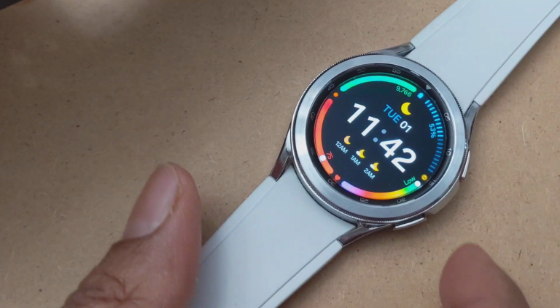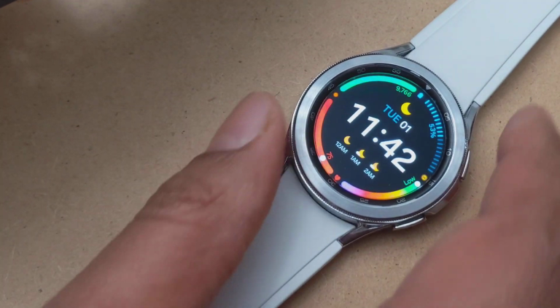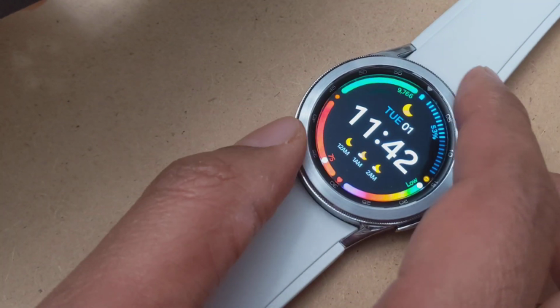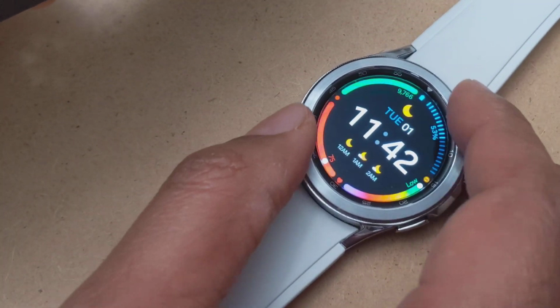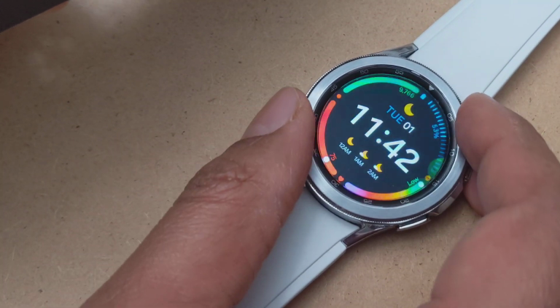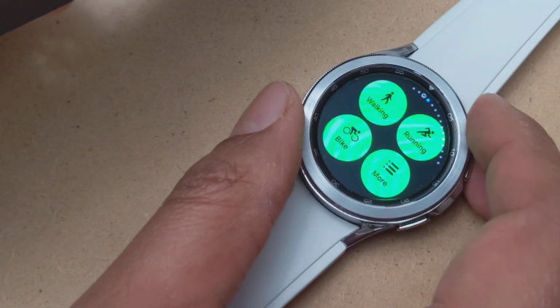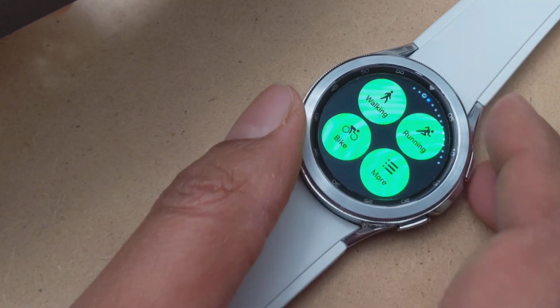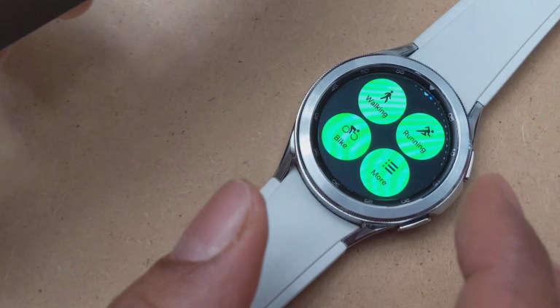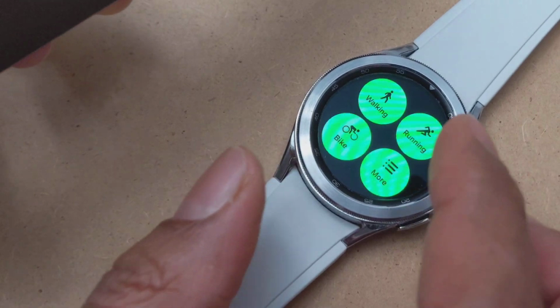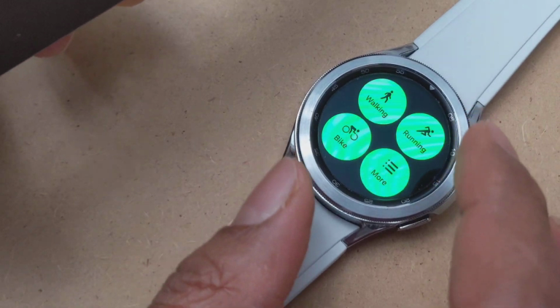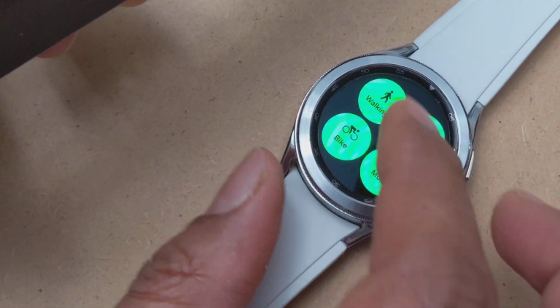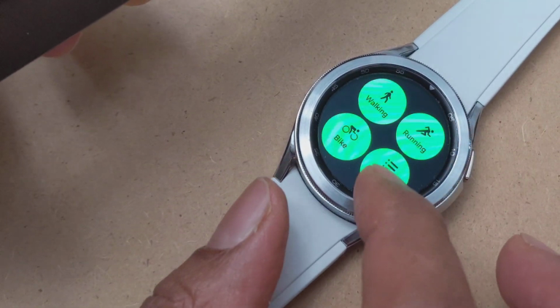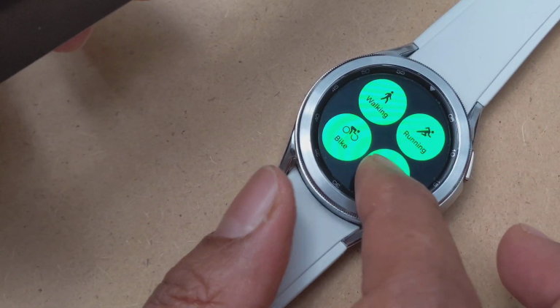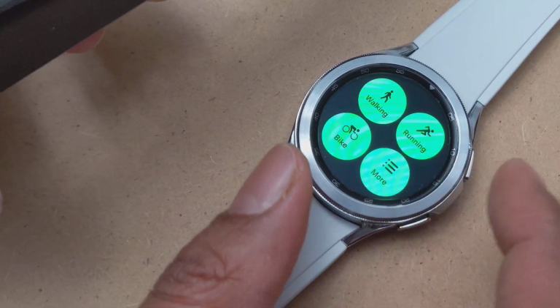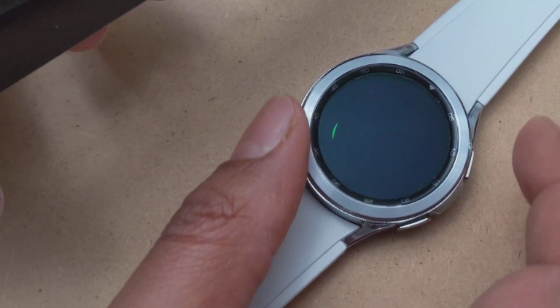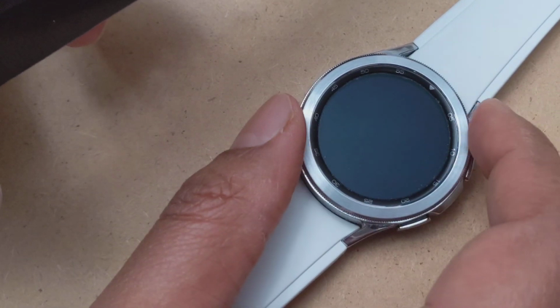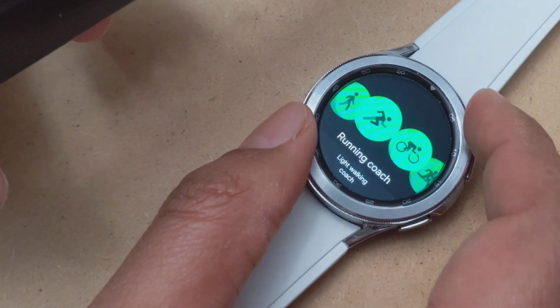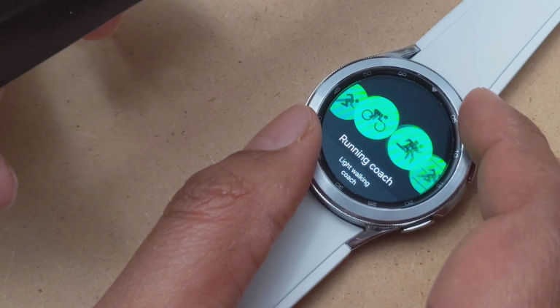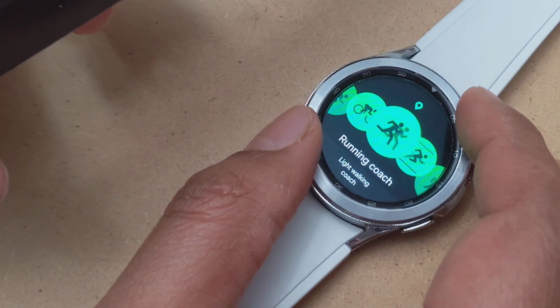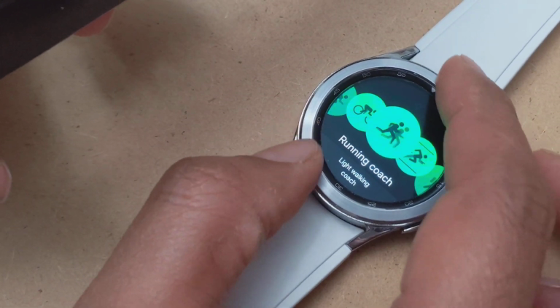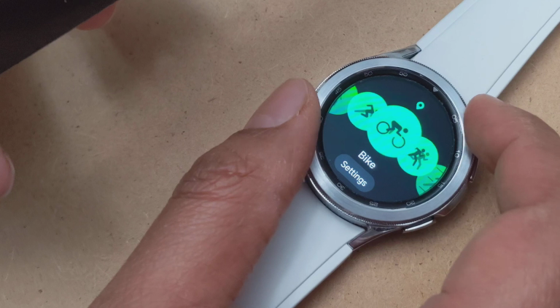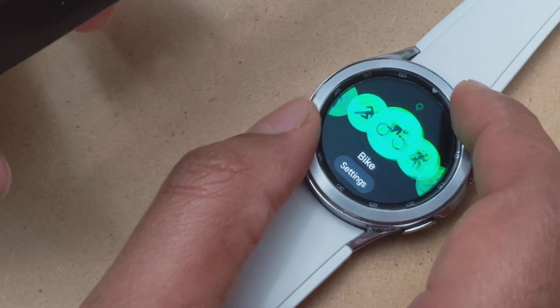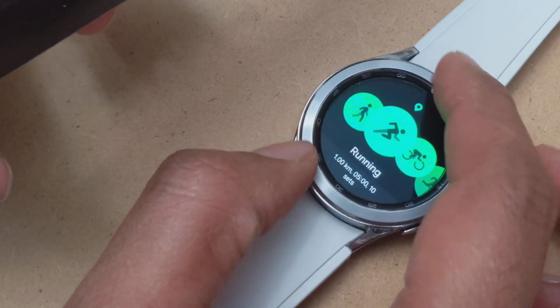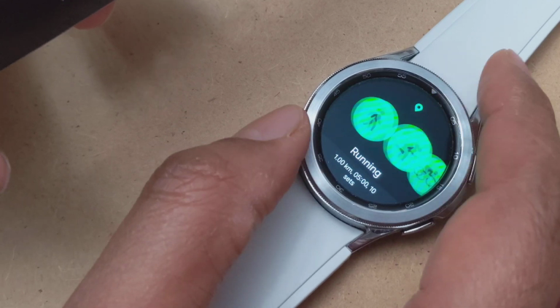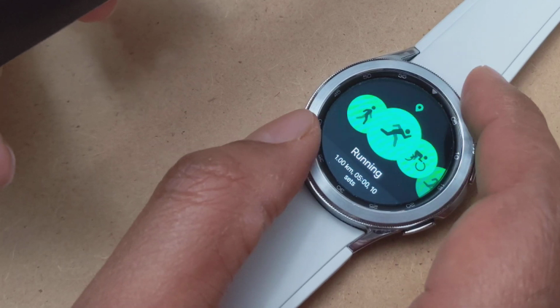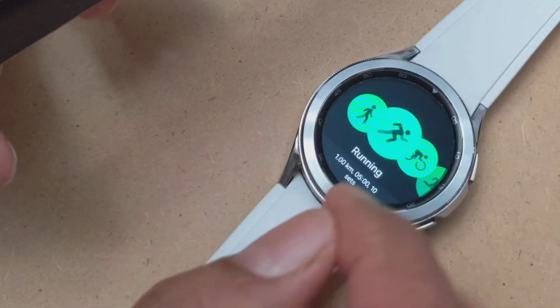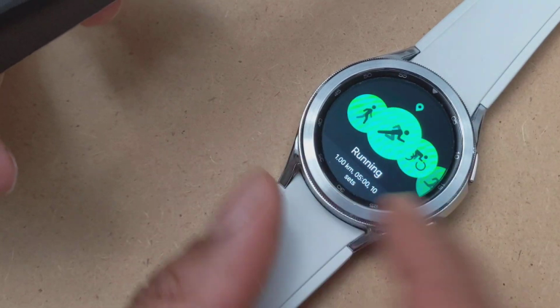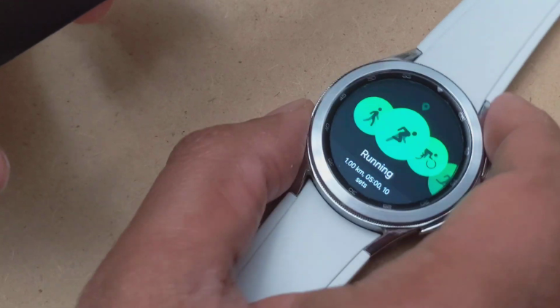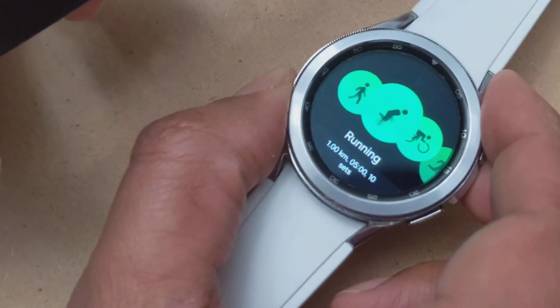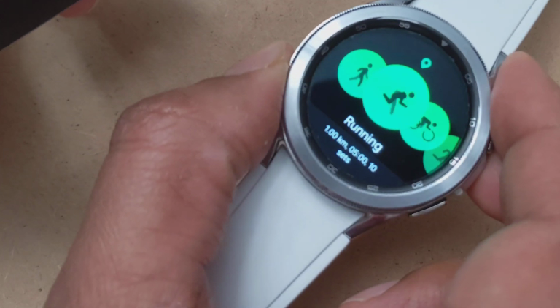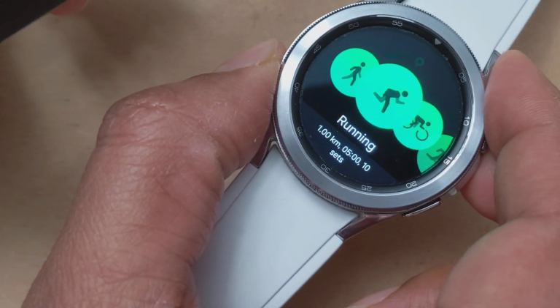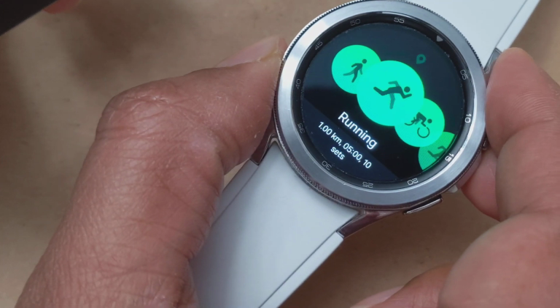So on this watch, we're going to first check — if I open my running app and see what my settings are, you can see now it says running is in kilometers.